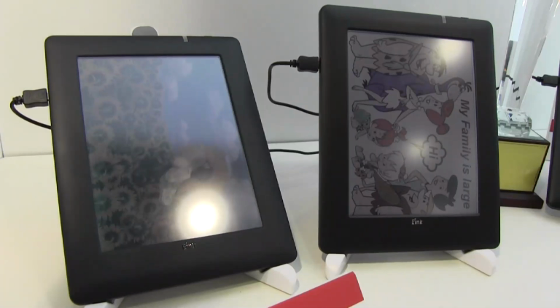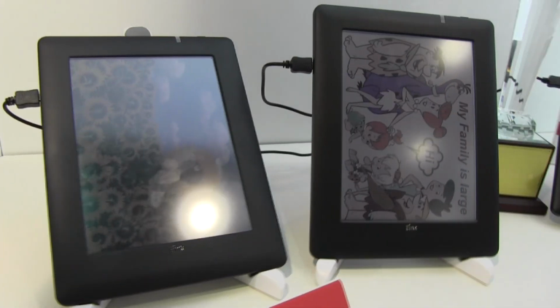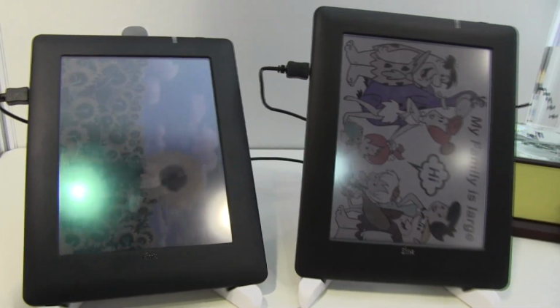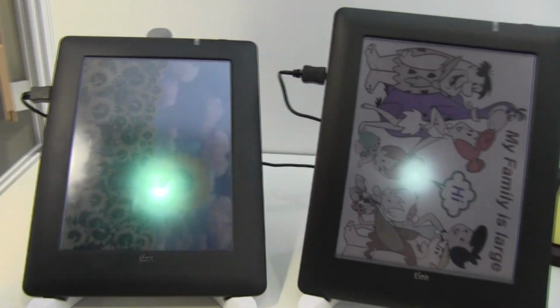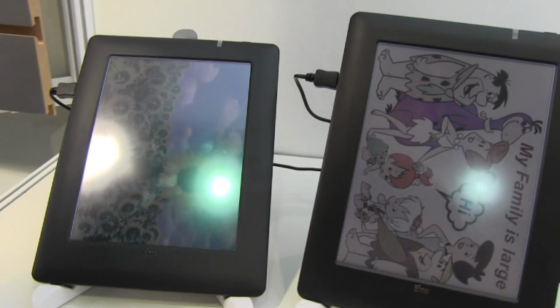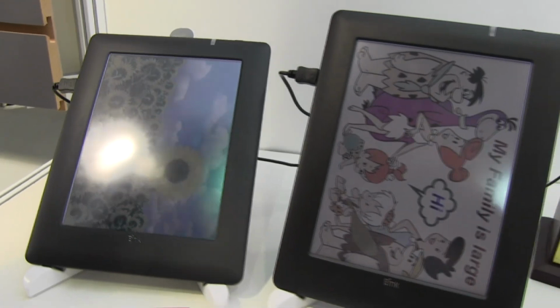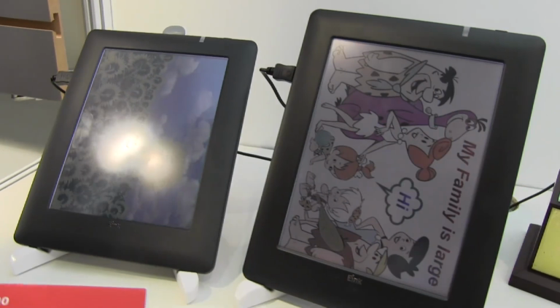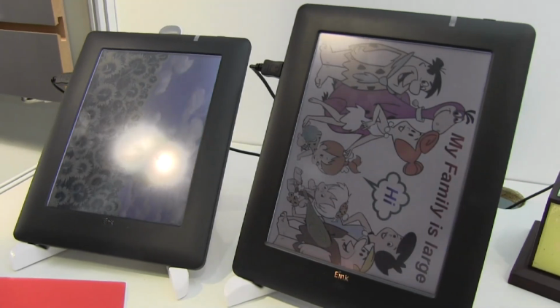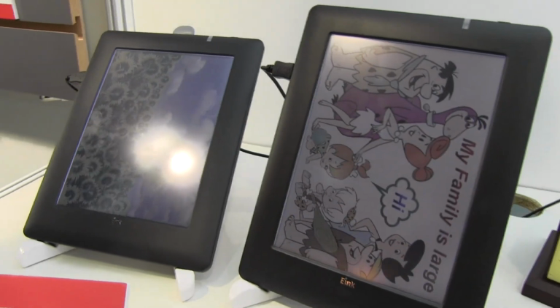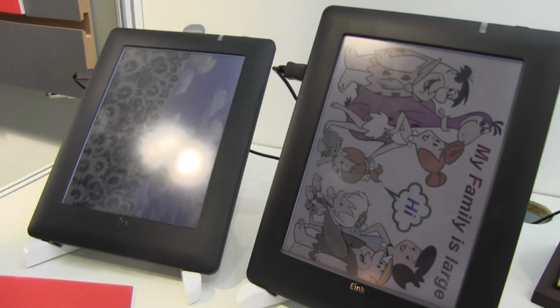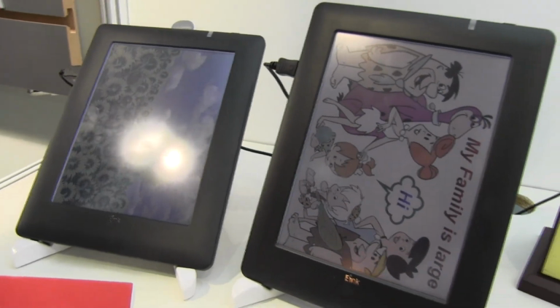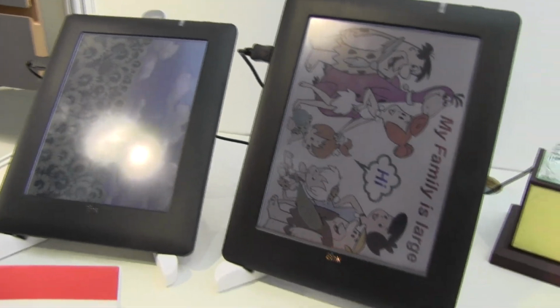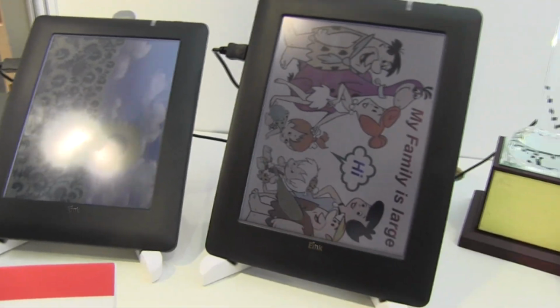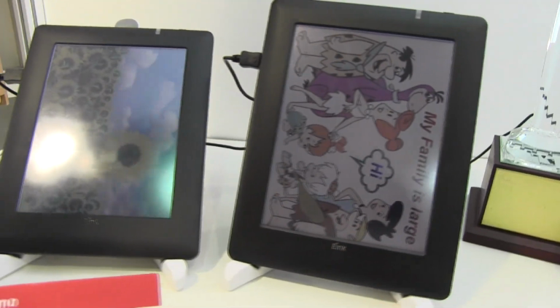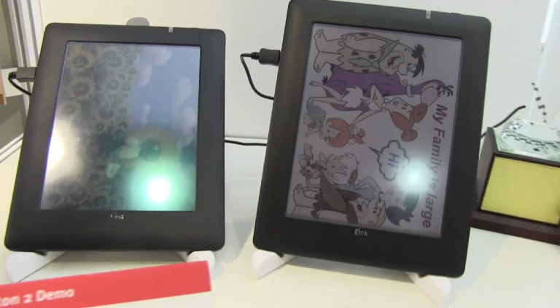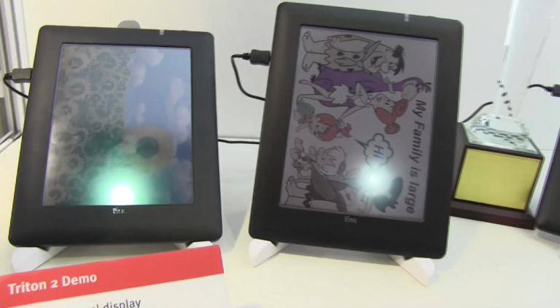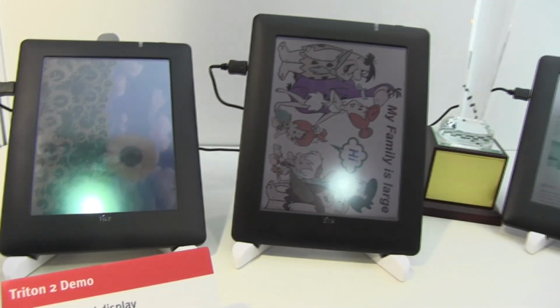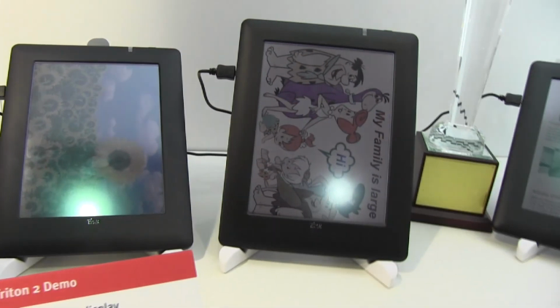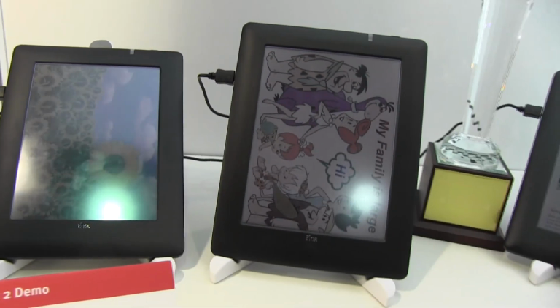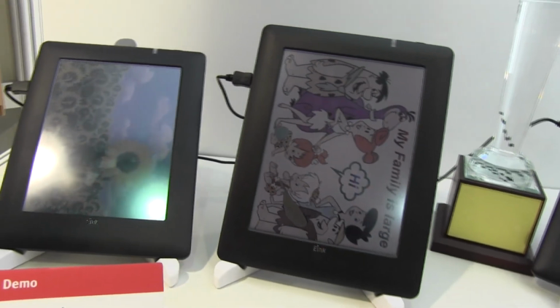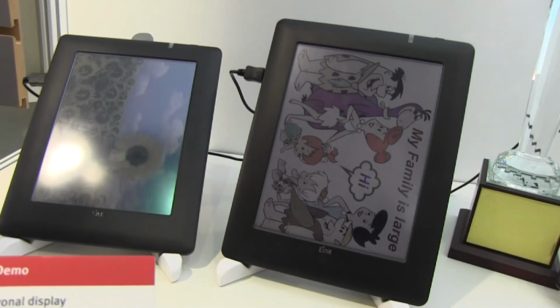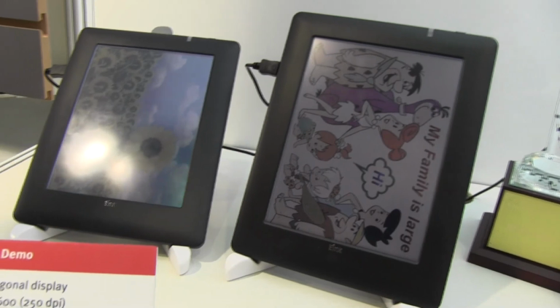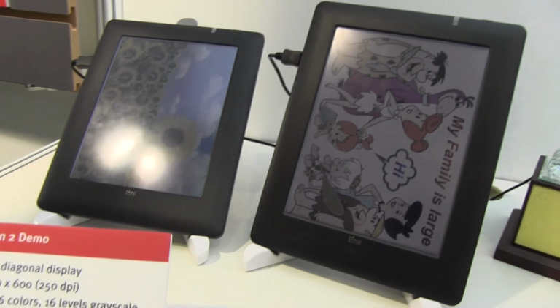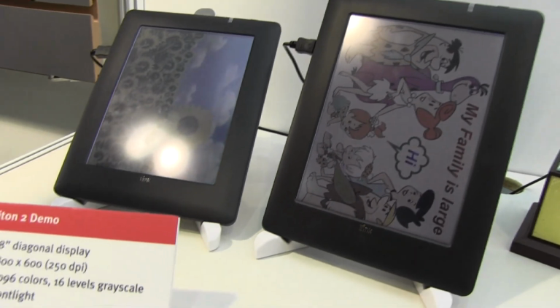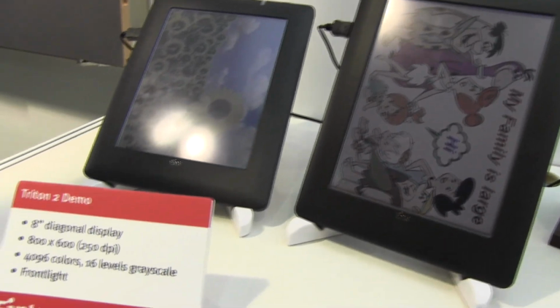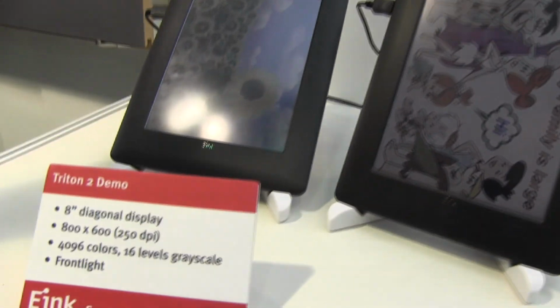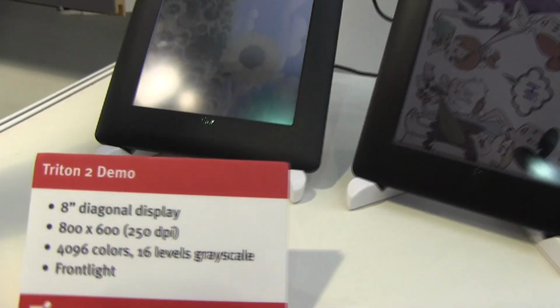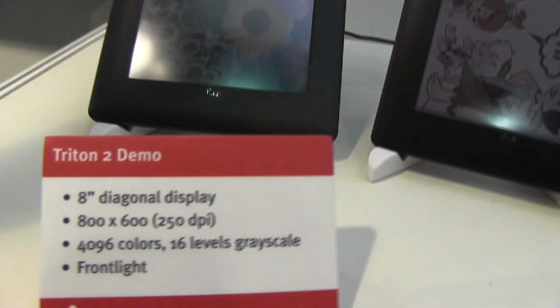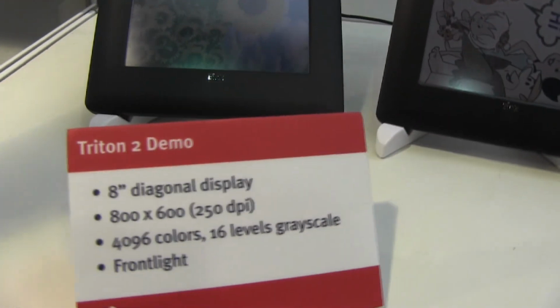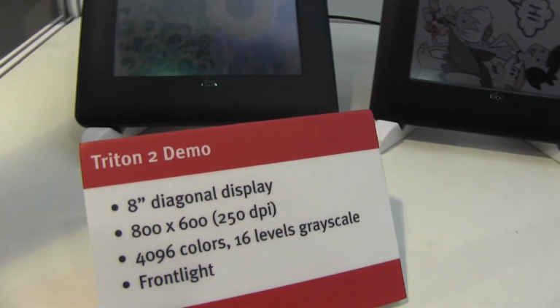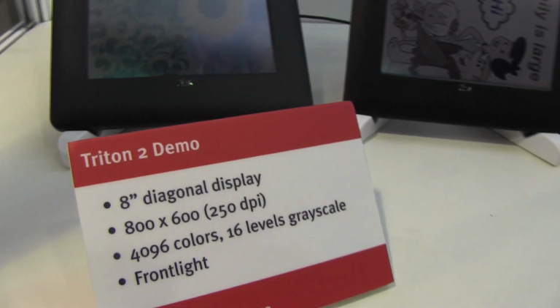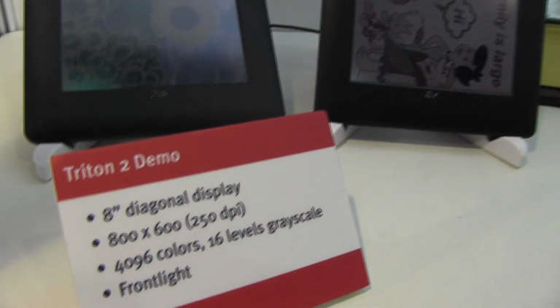Nicole is from Mobile Geeks and here we are at the e-ink stand at Display Taiwan. I'm taking a look at the new 8-inch color e-ink screen. It's called the Tytron 2. This is a demo unit.